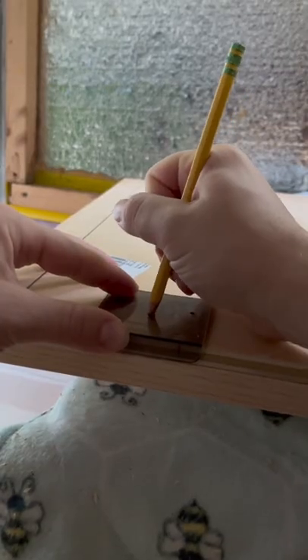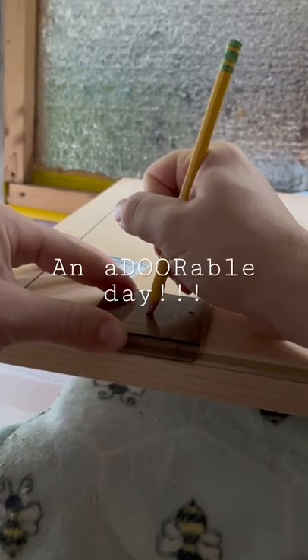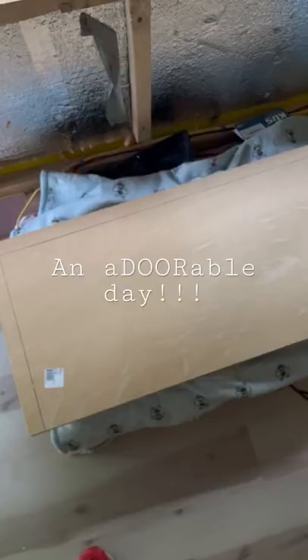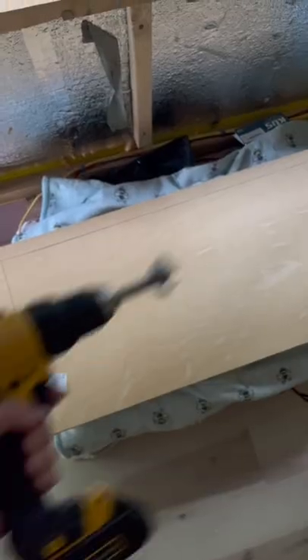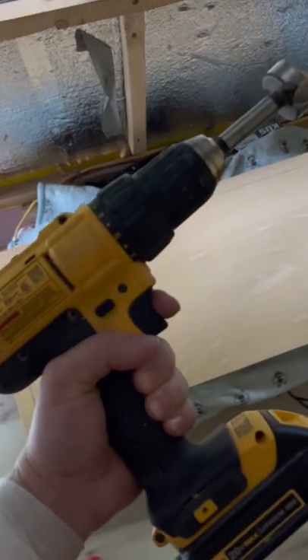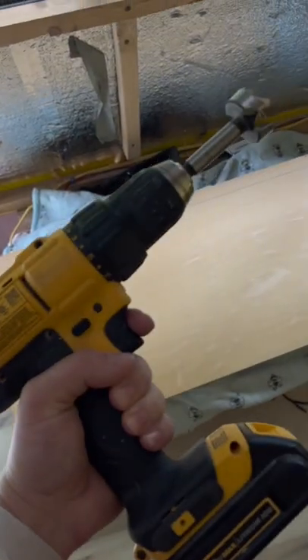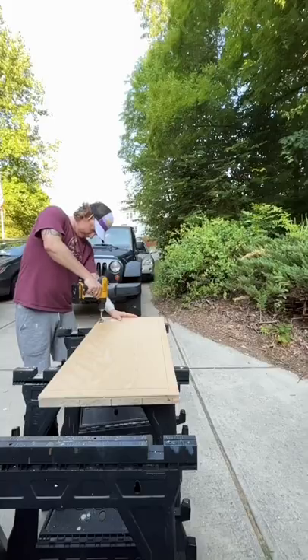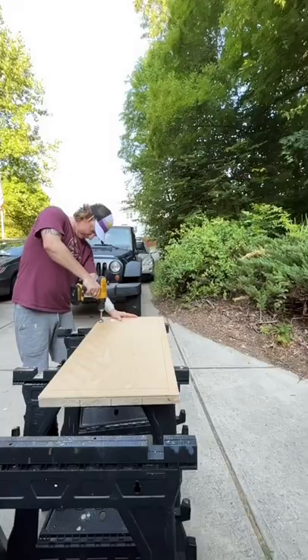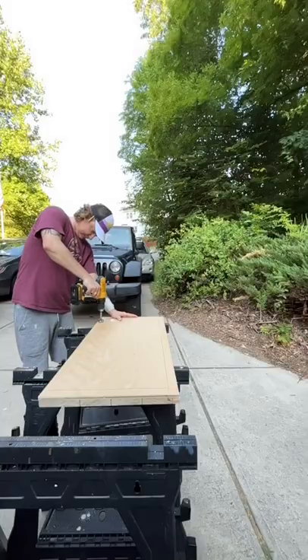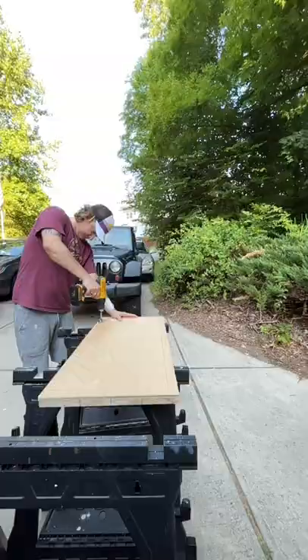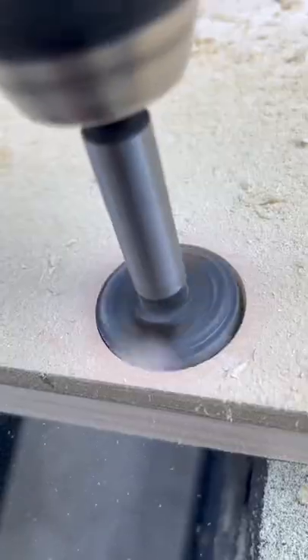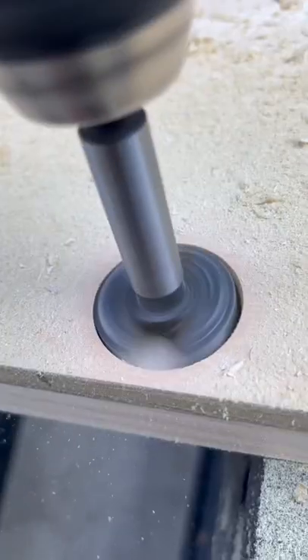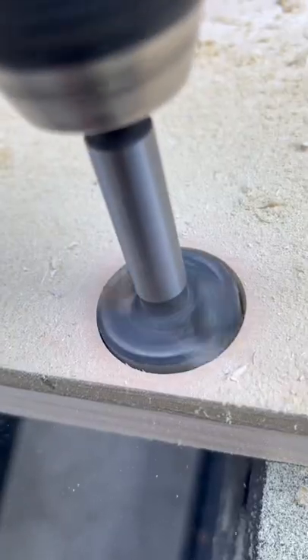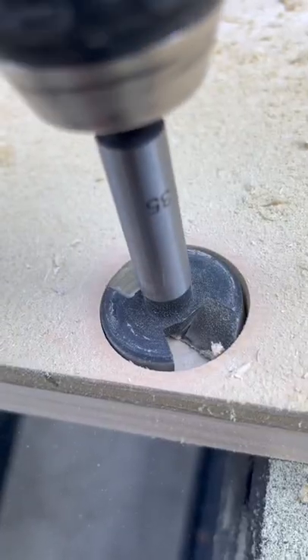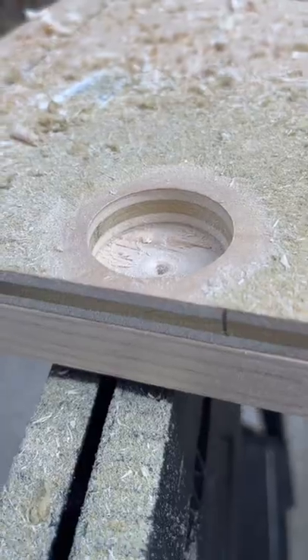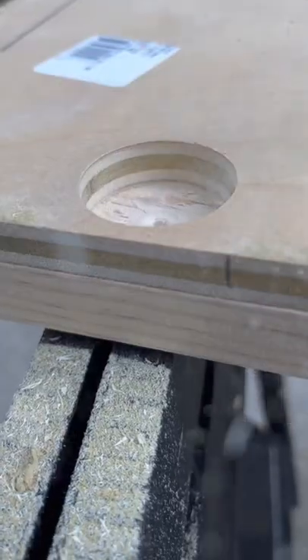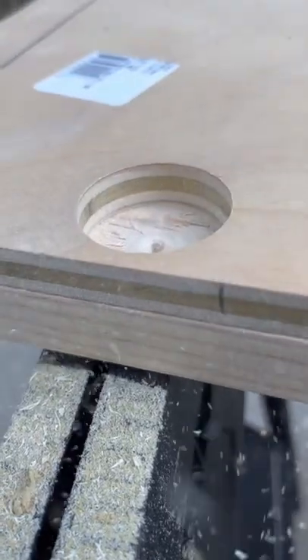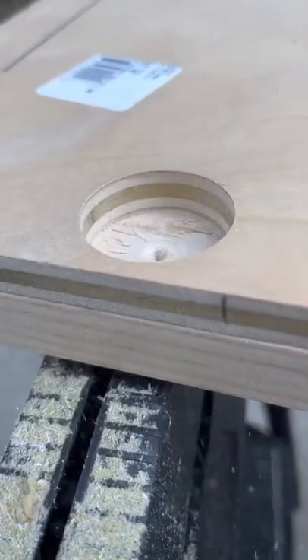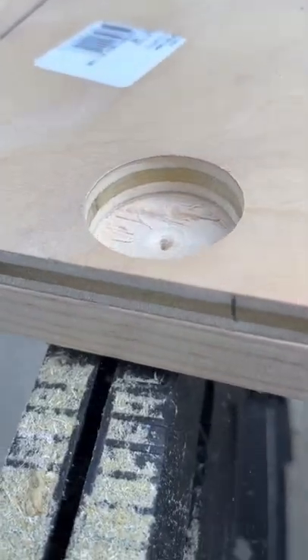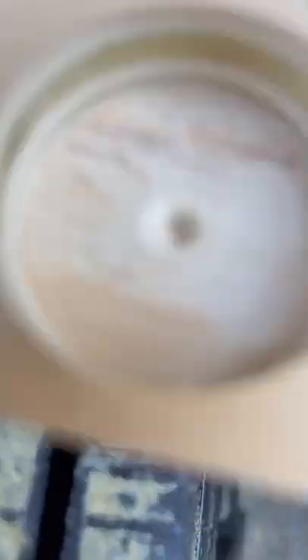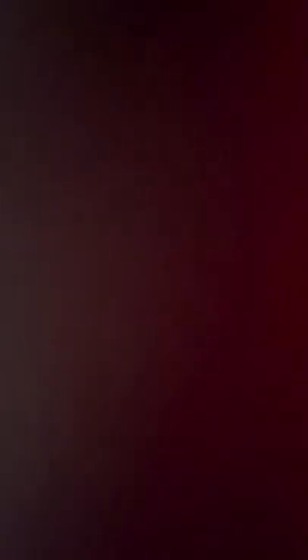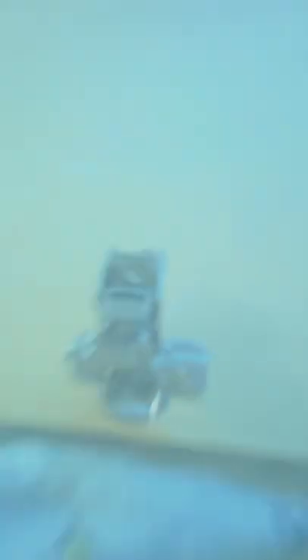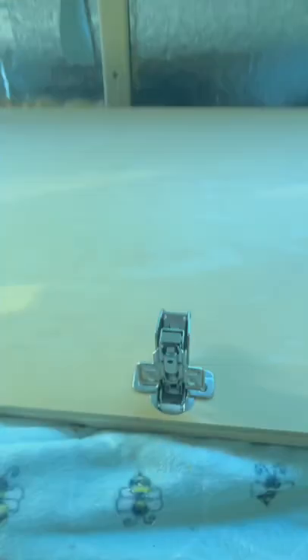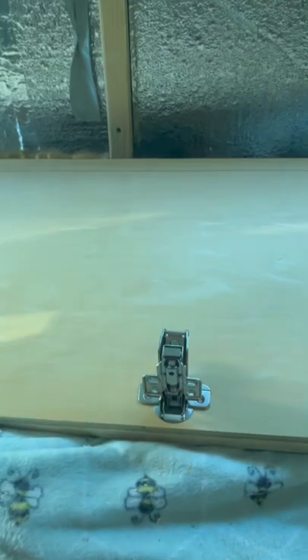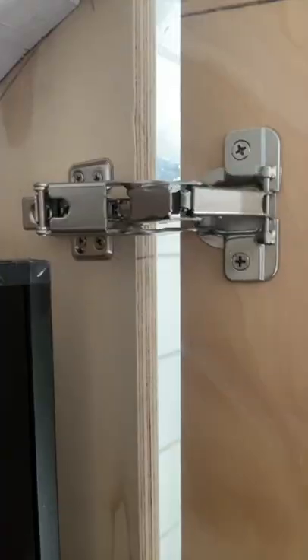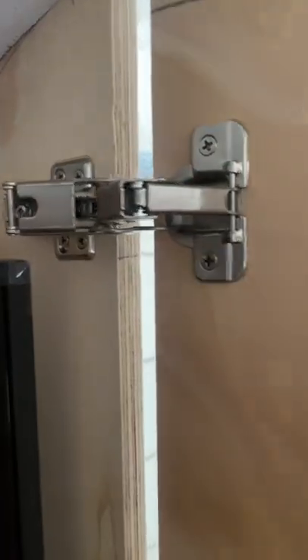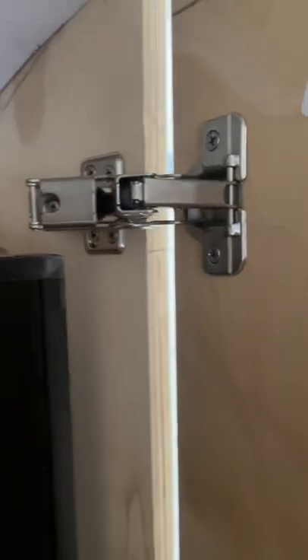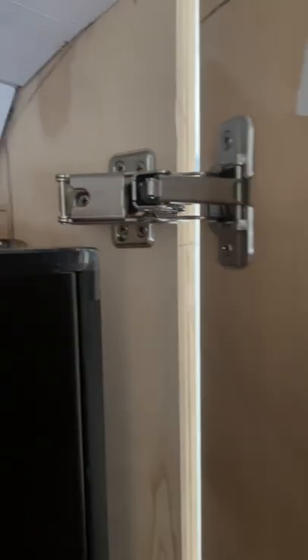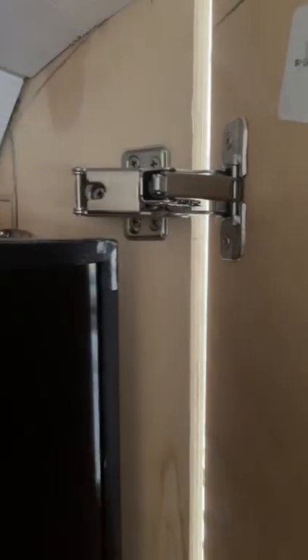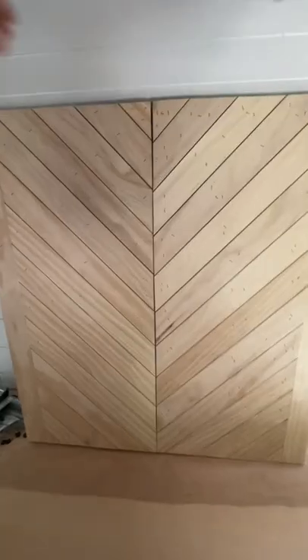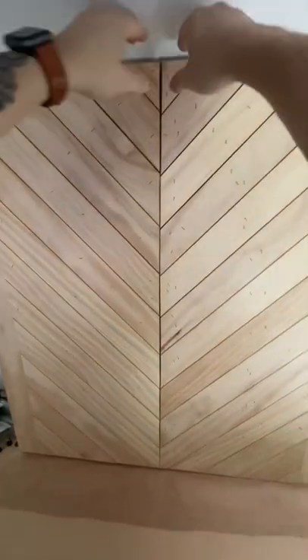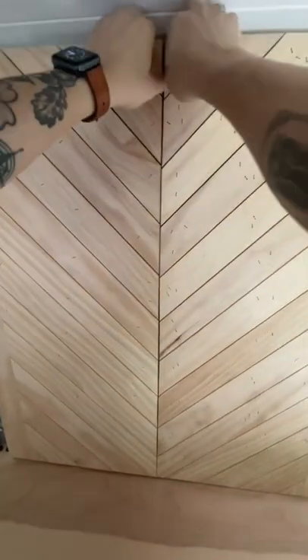In order to hang our TV cabinet doors we need to add hinges. We have a handy little jig template, then we use a special routing drill bit to make a hole for the hinge. Voila! Now we have doors that hide away our TV to keep the space looking pretty.